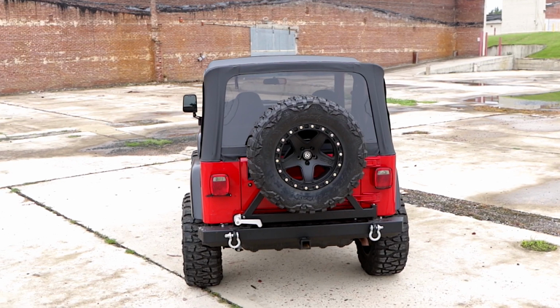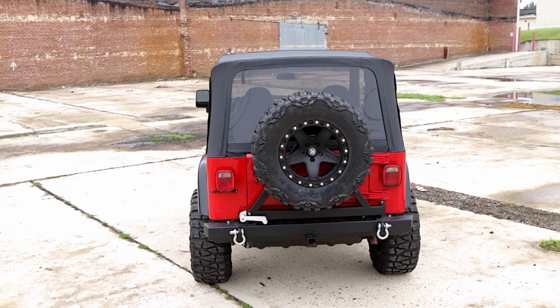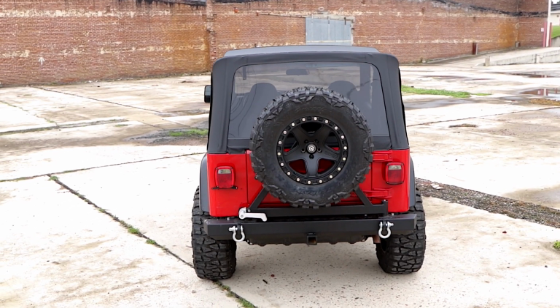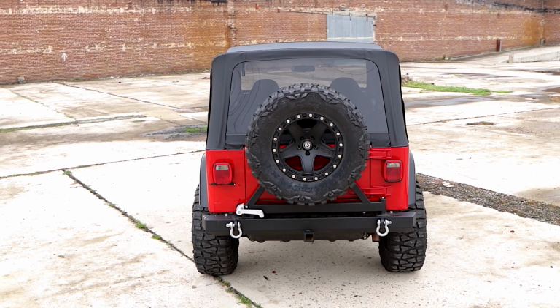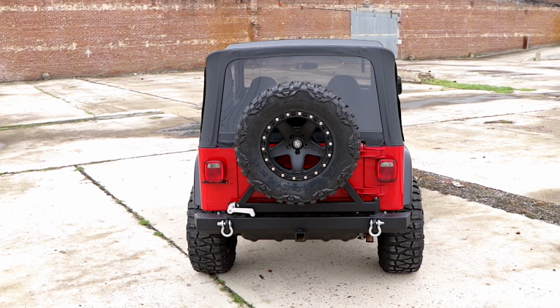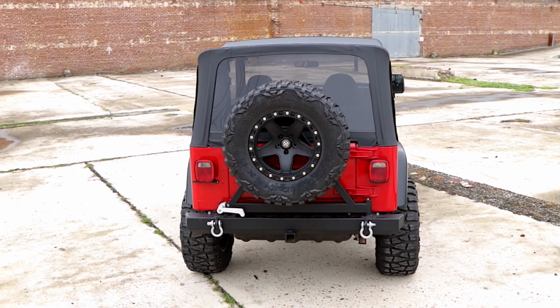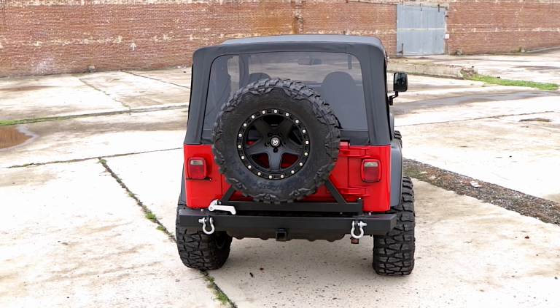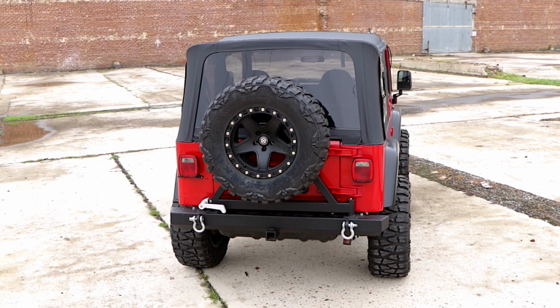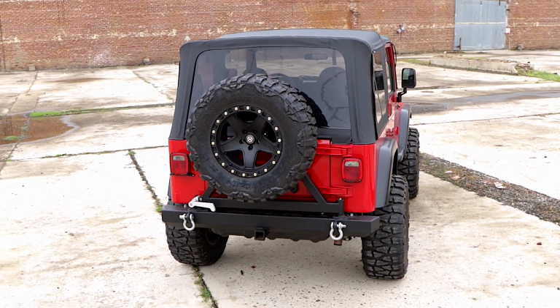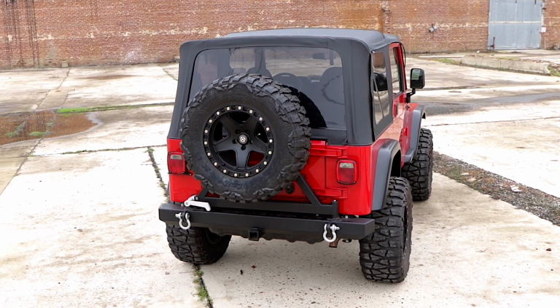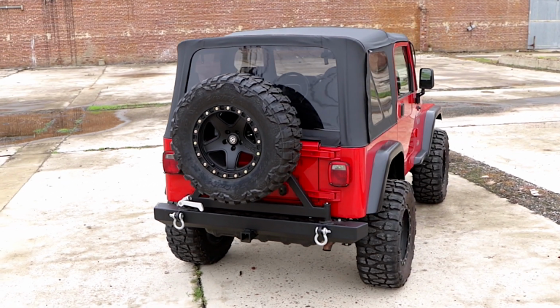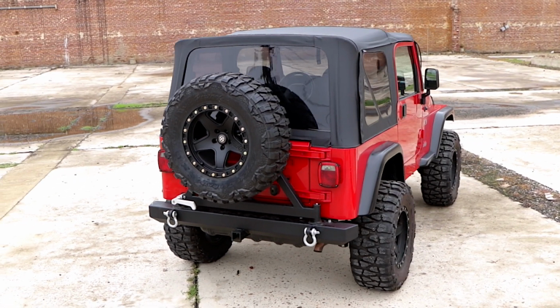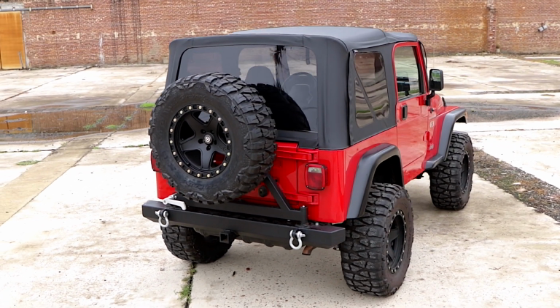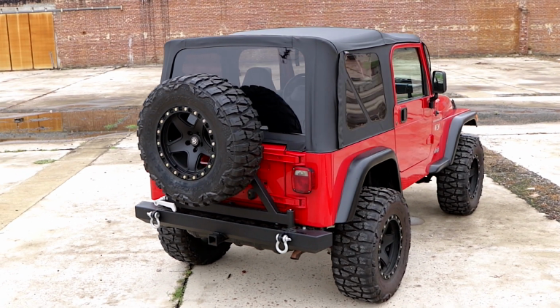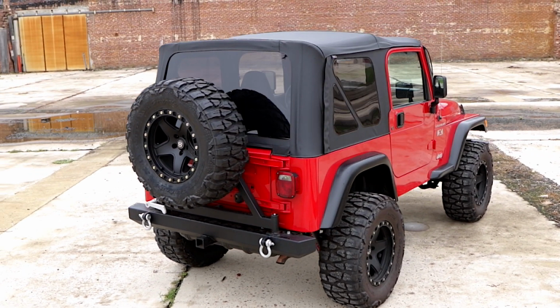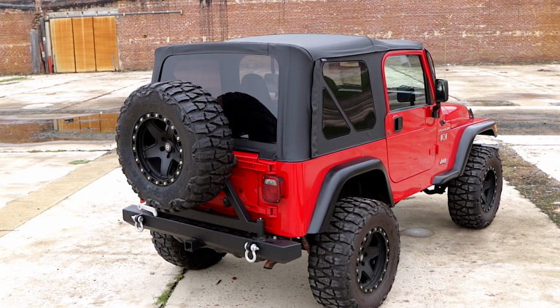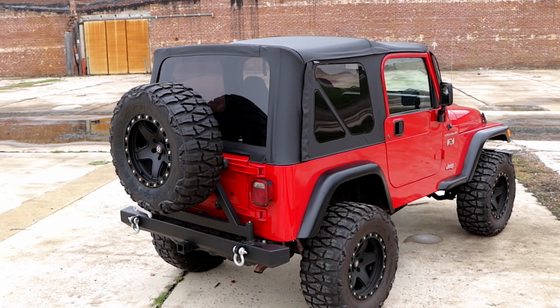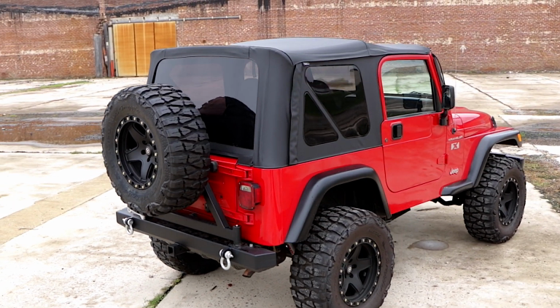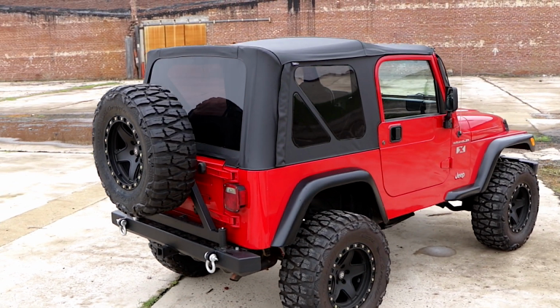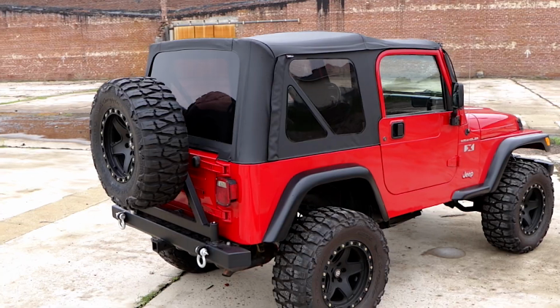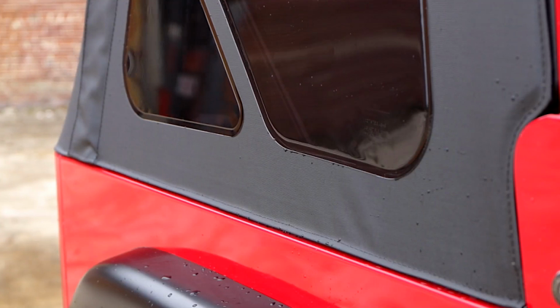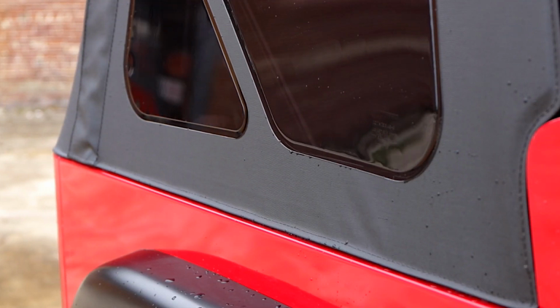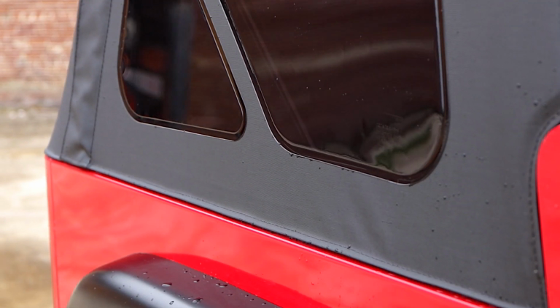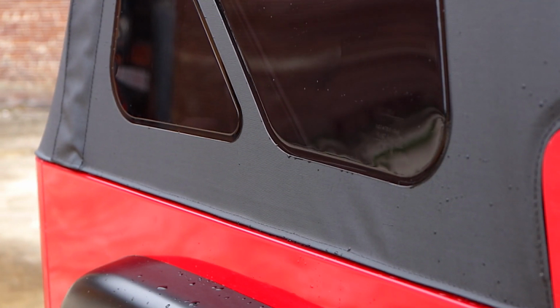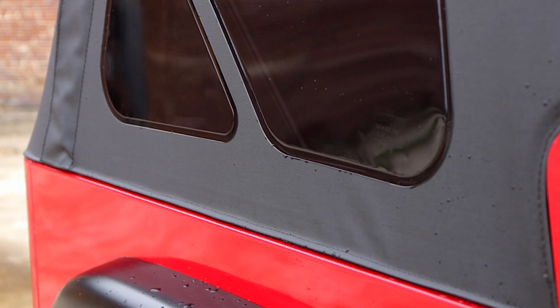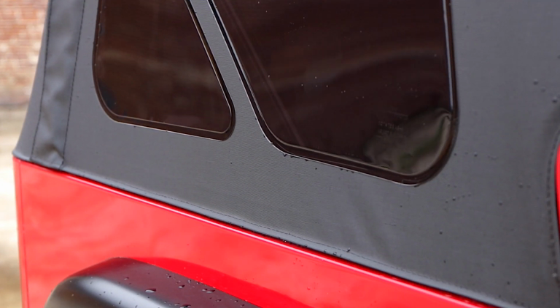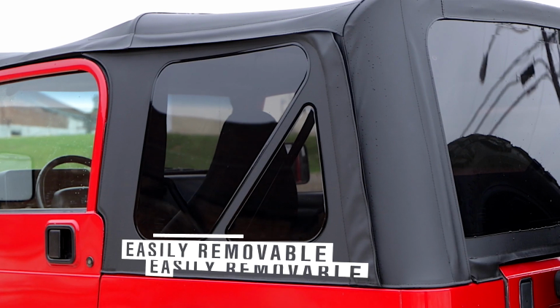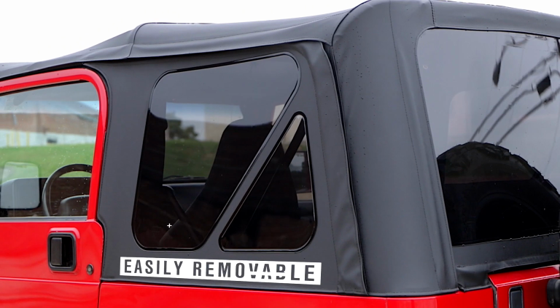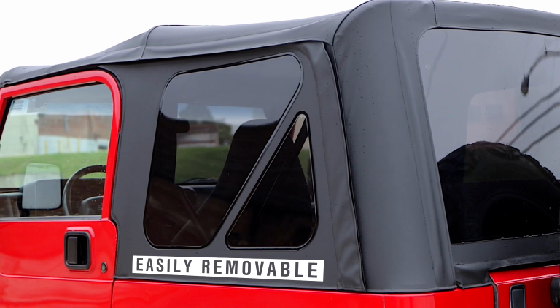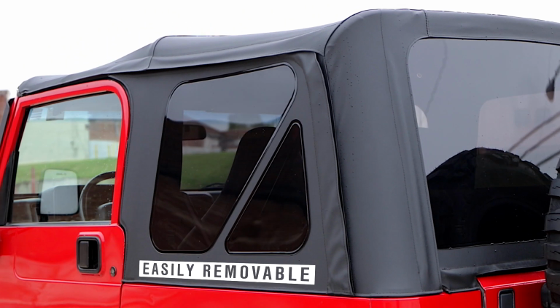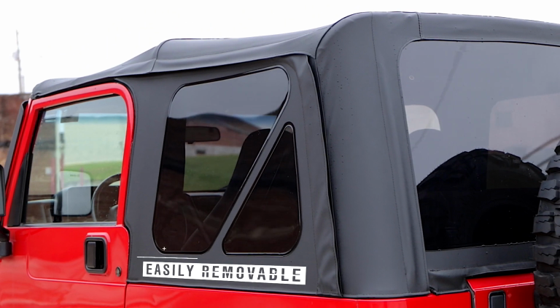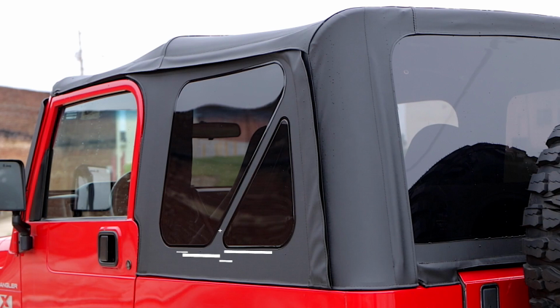Our soft tops feature rear and quarter windows with factory-like 31% tint and incredibly strong 30 mil thick leak-proof windows. These DOT approved zip-on windows are easily removable to put the wind in your hair.